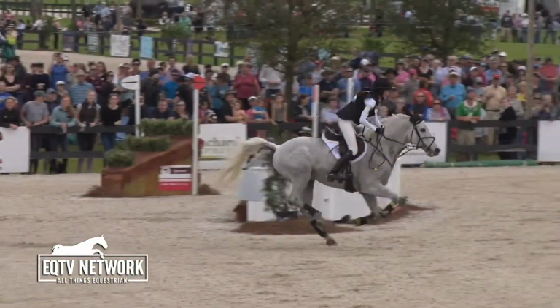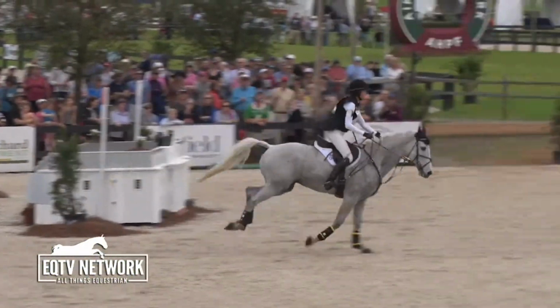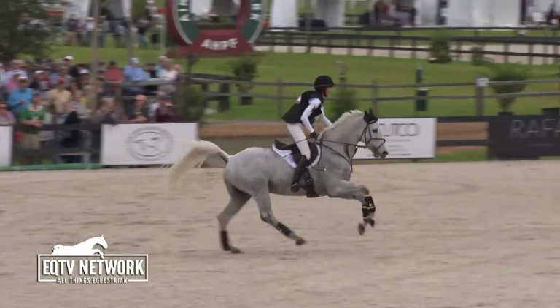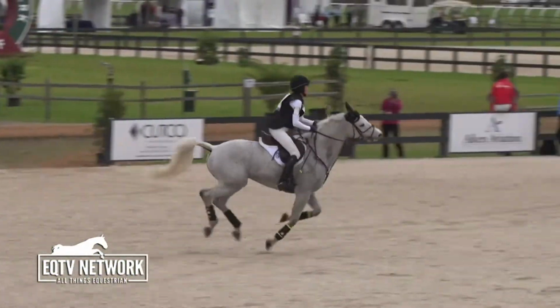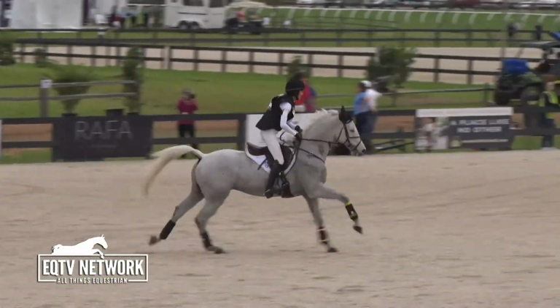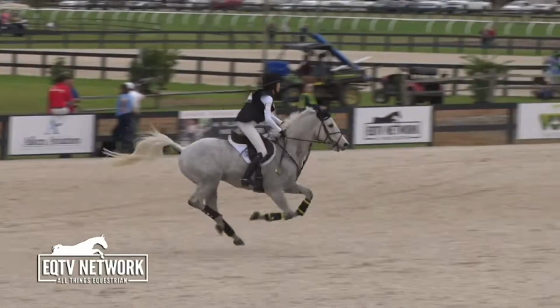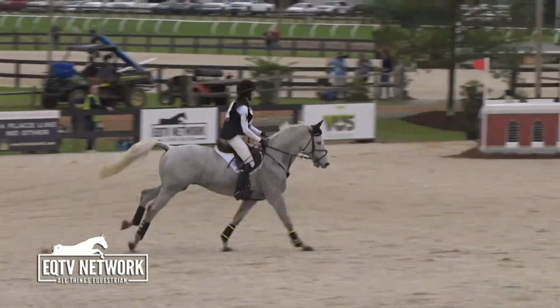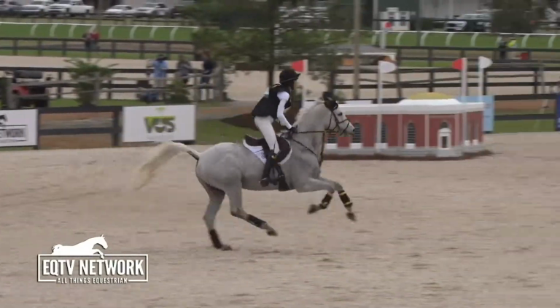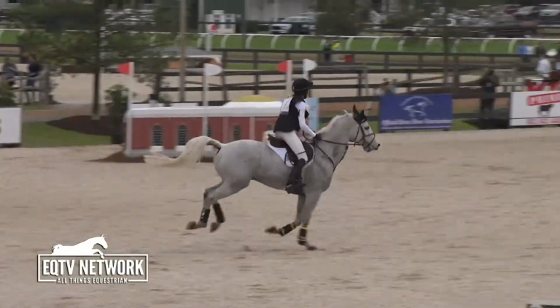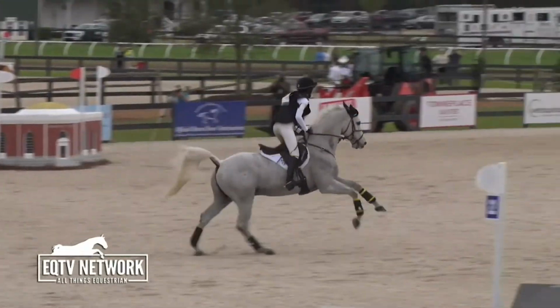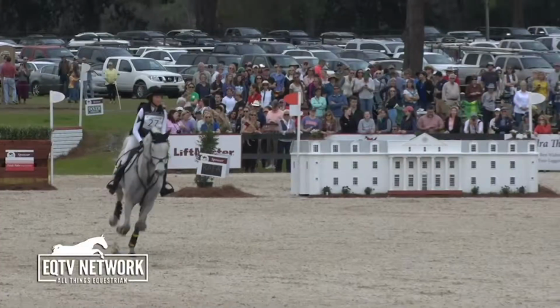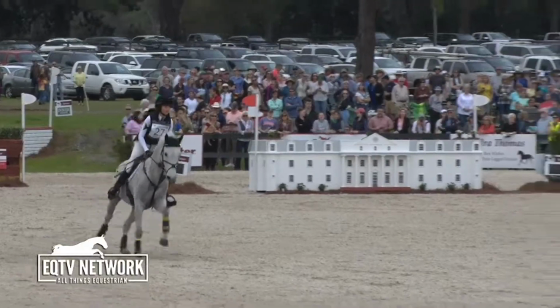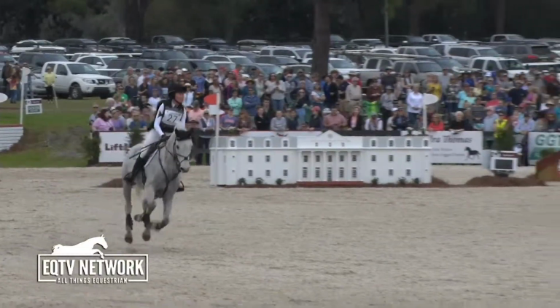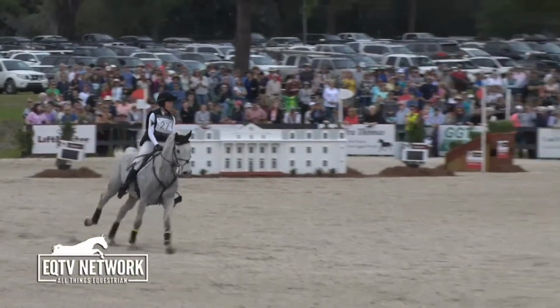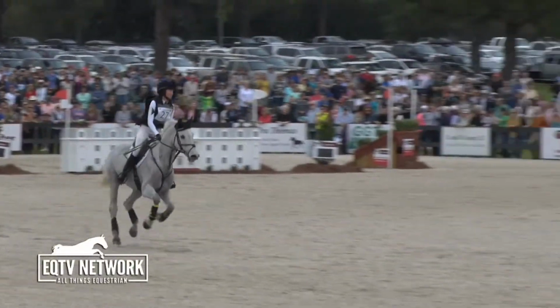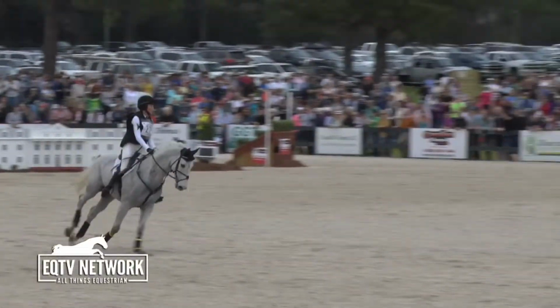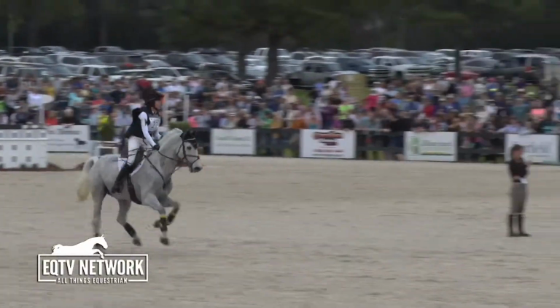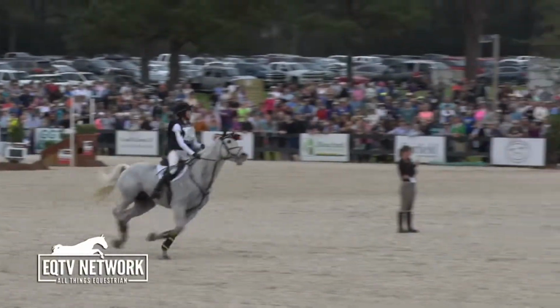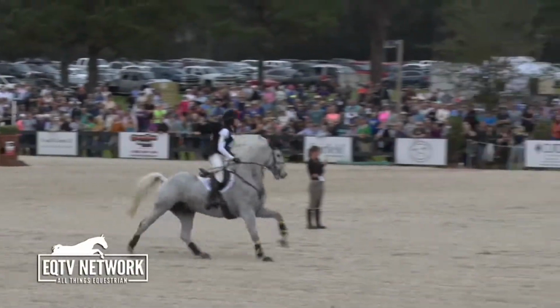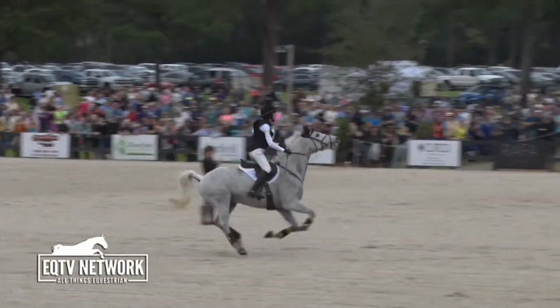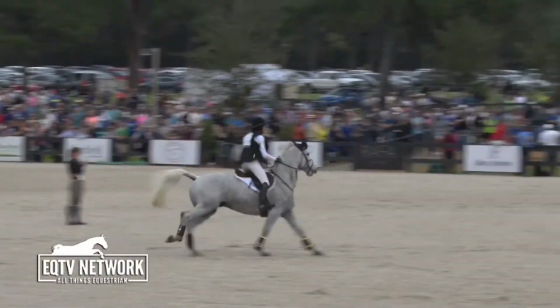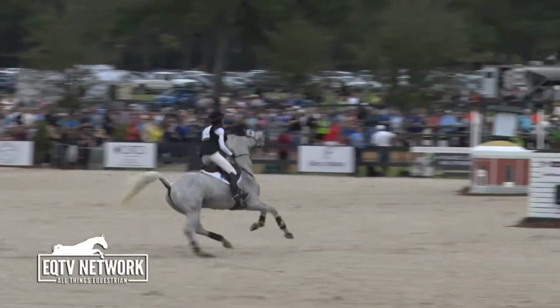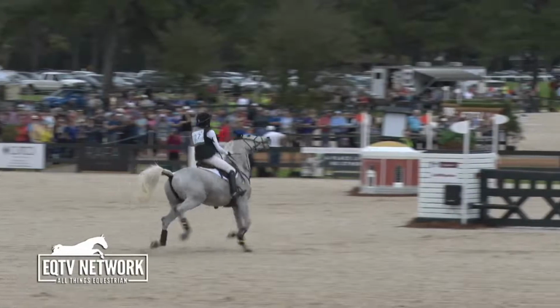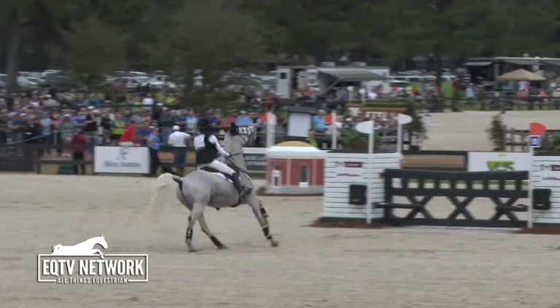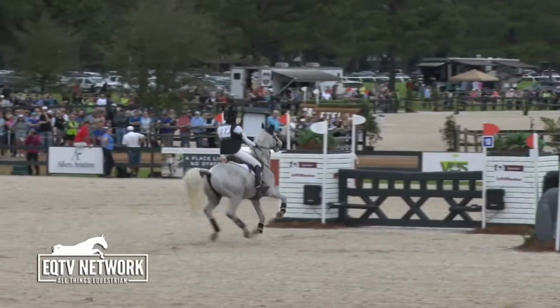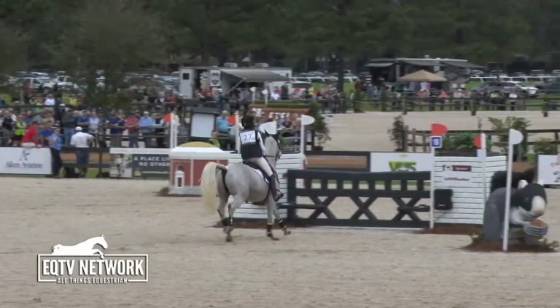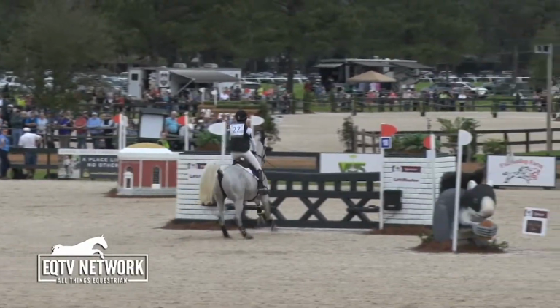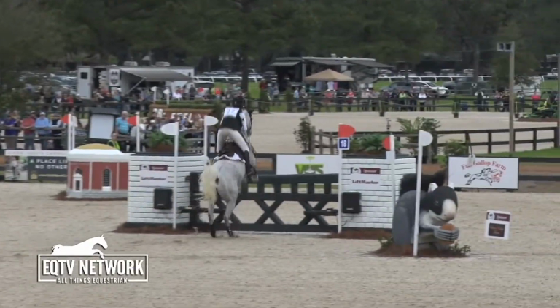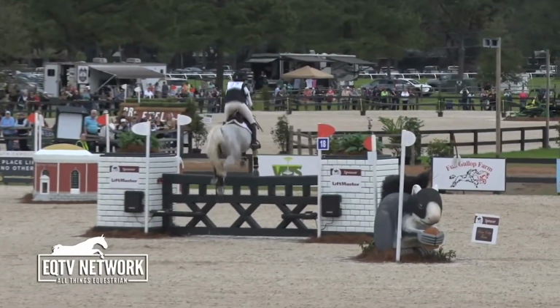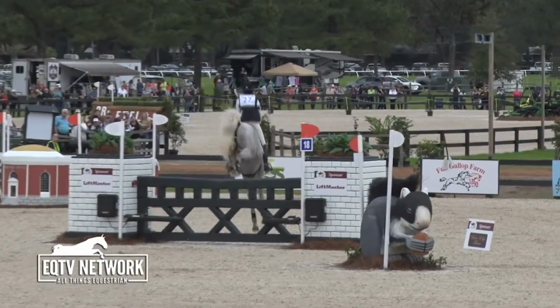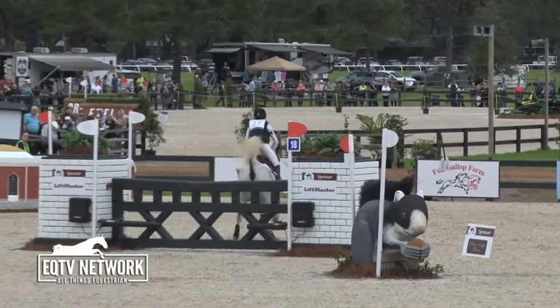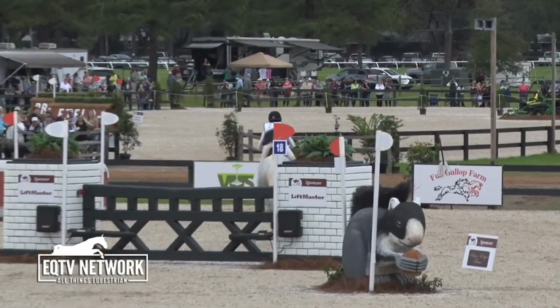Beautiful shot there. We thought she might do the four there, but she did do the five — yeah, and she got up there in the five. I think she could have done either there; she opted for the safe five, but we'll definitely see four there.